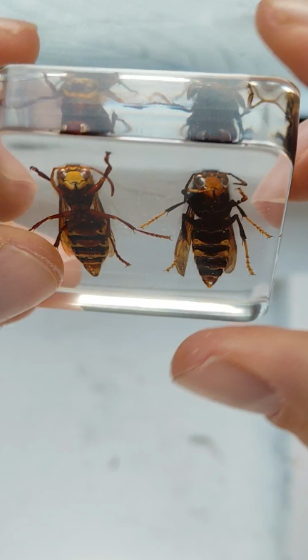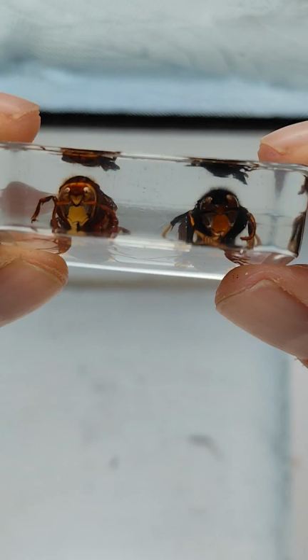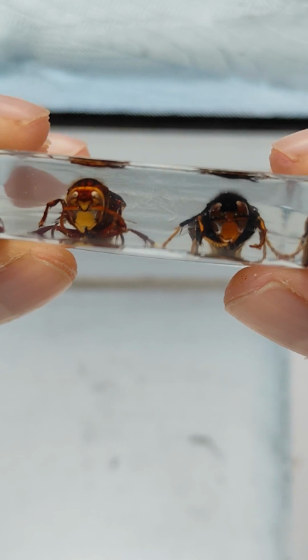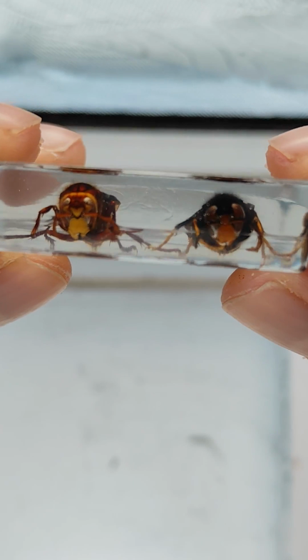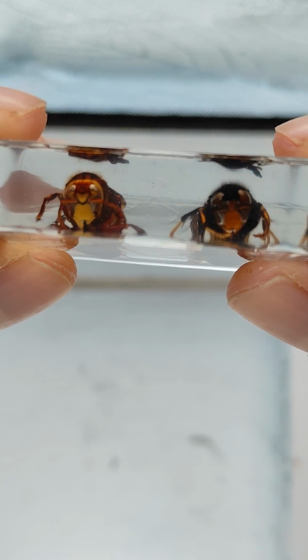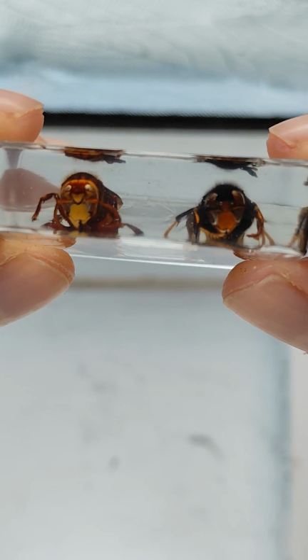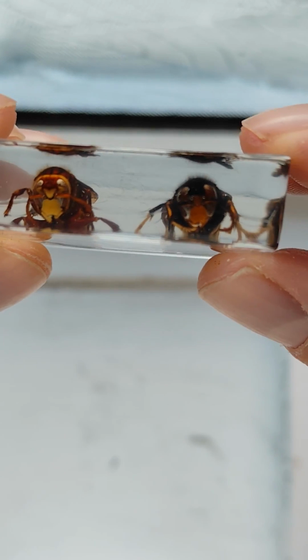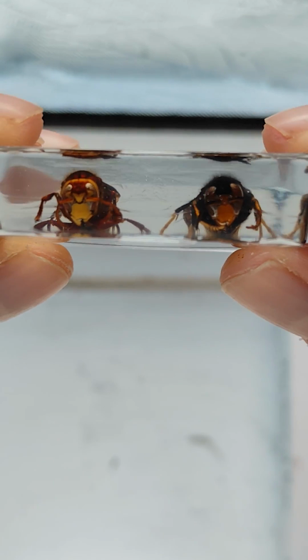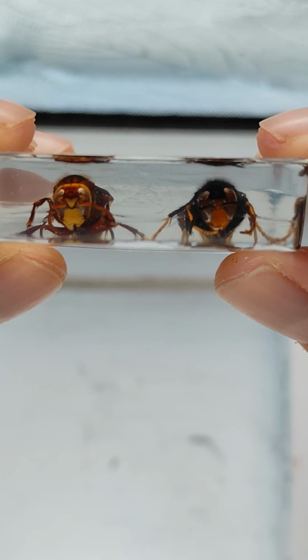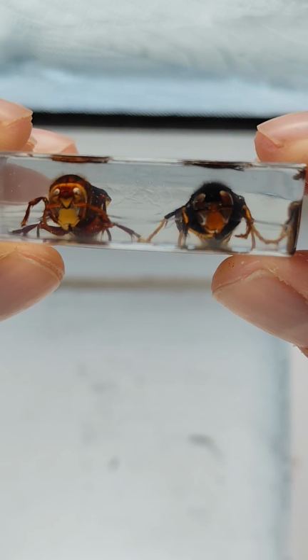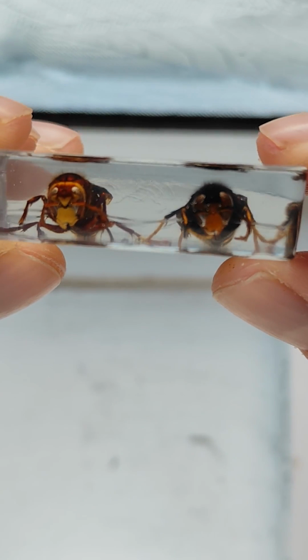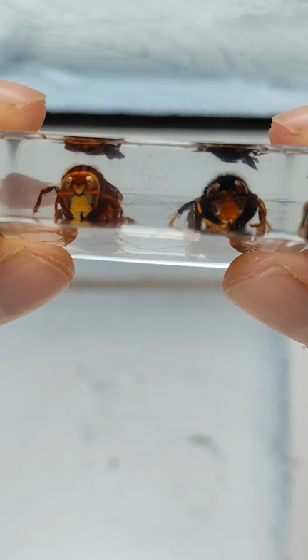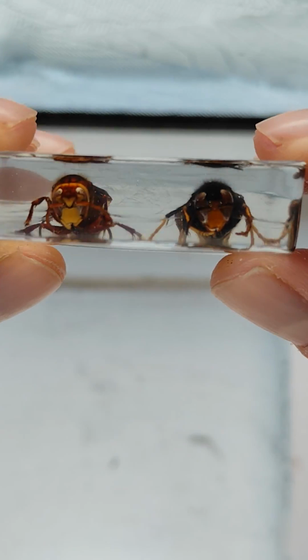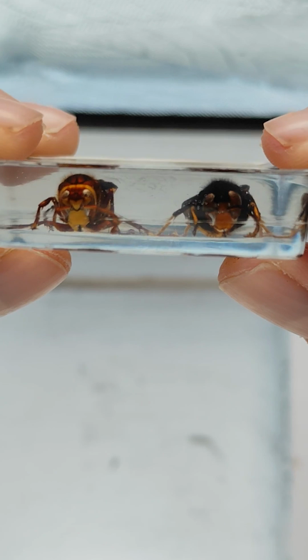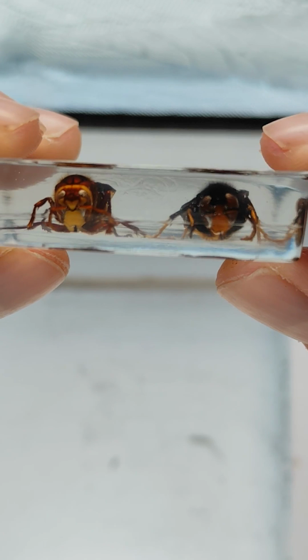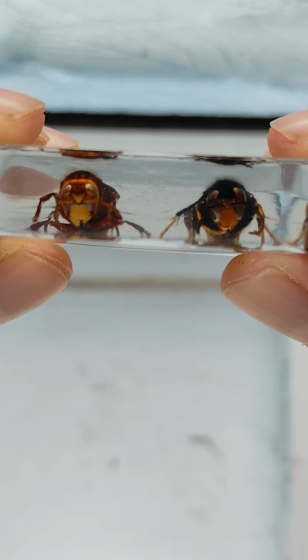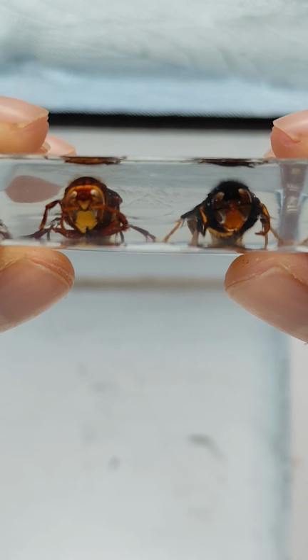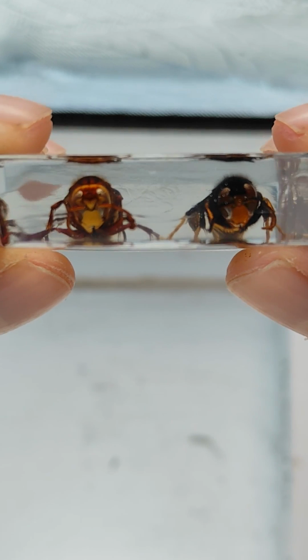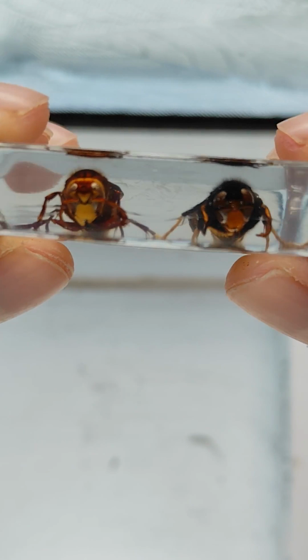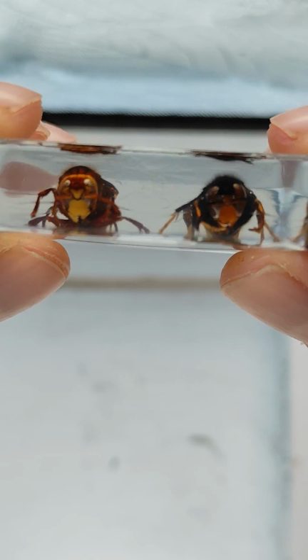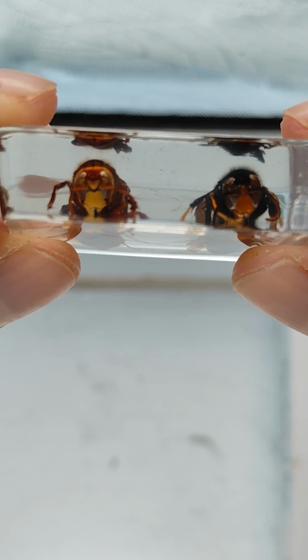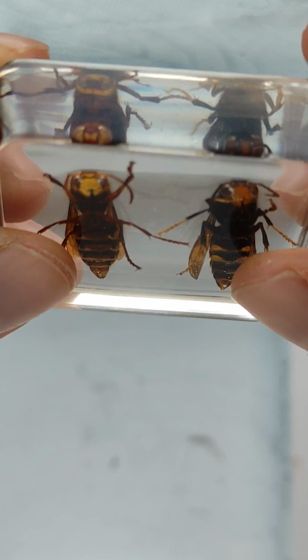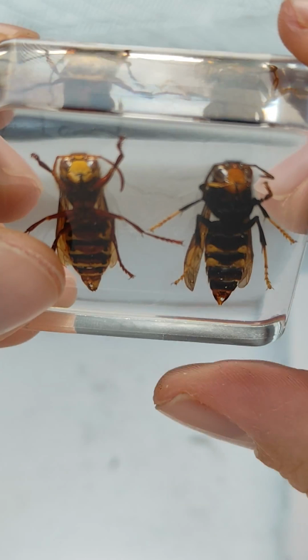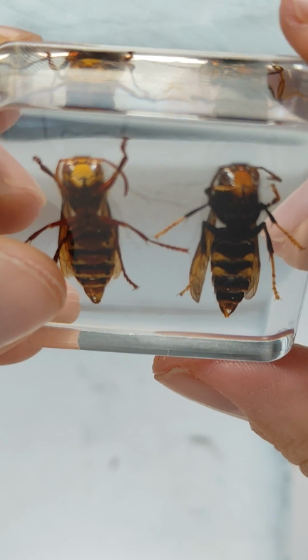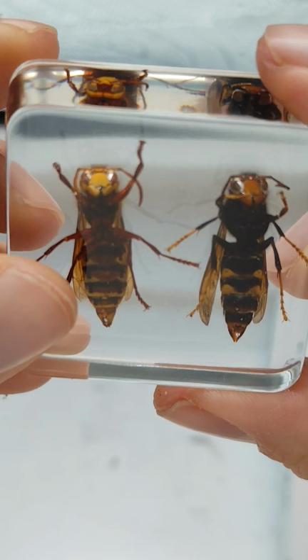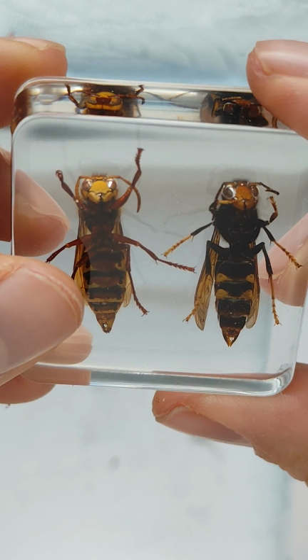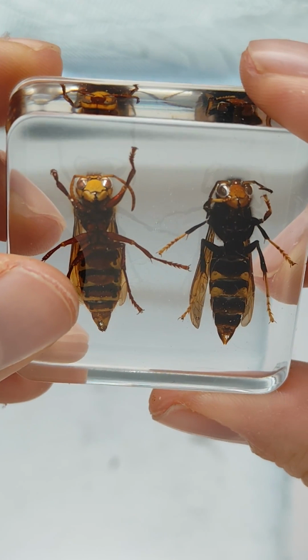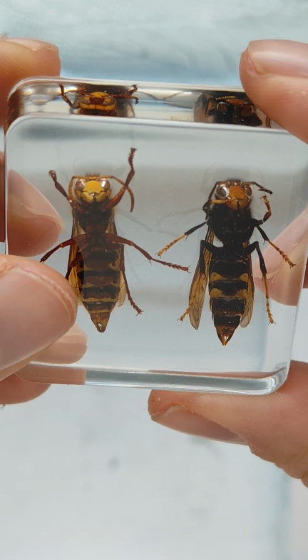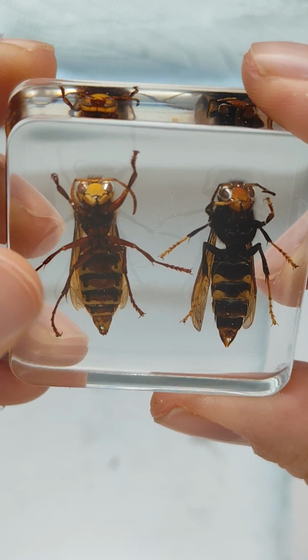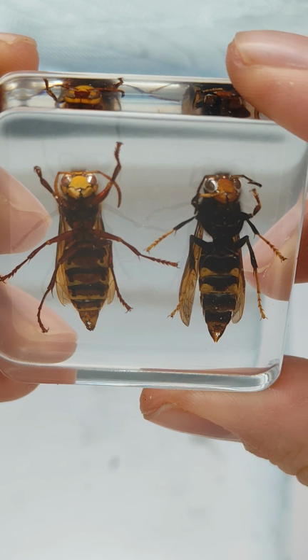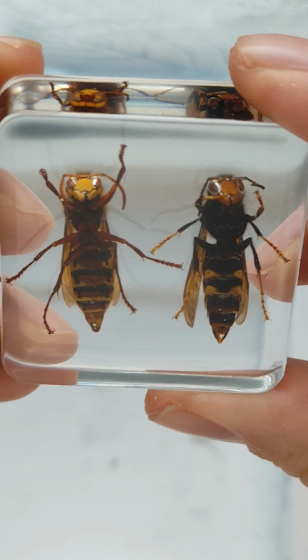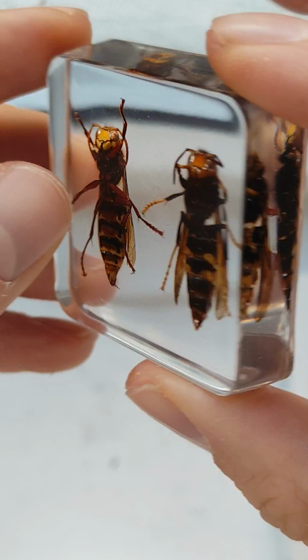In terms of the face, the Asian Hornet has a bit more of an orange face compared to the yellow face of the European Hornet.